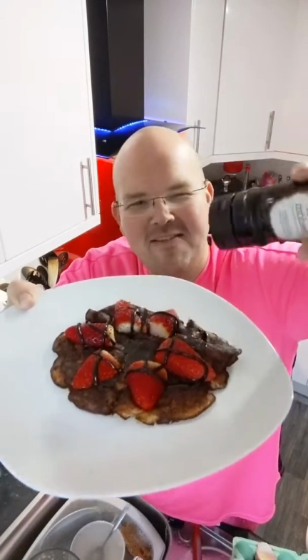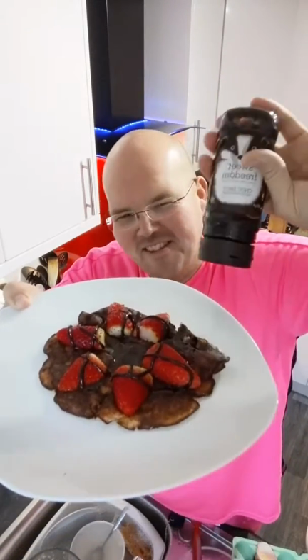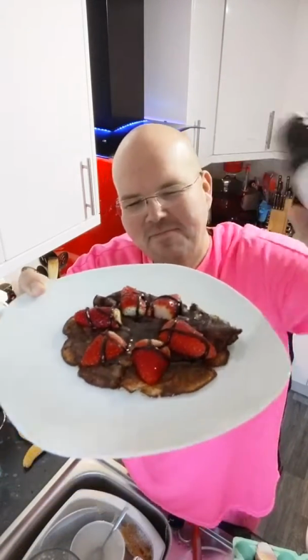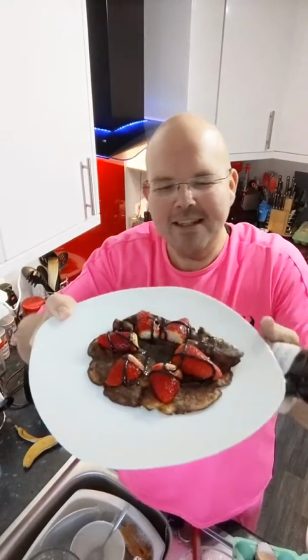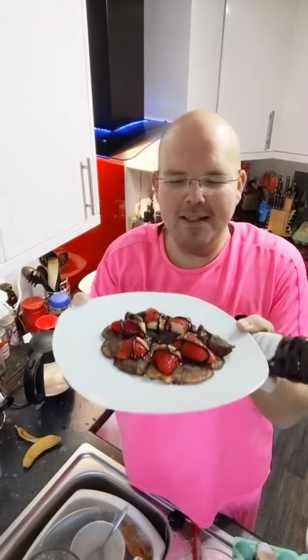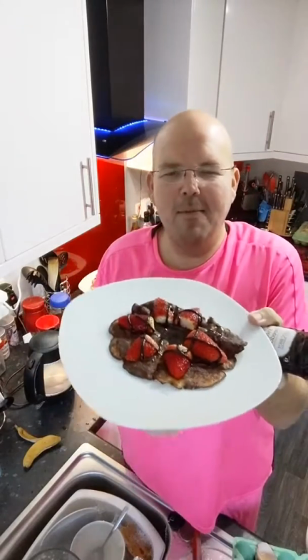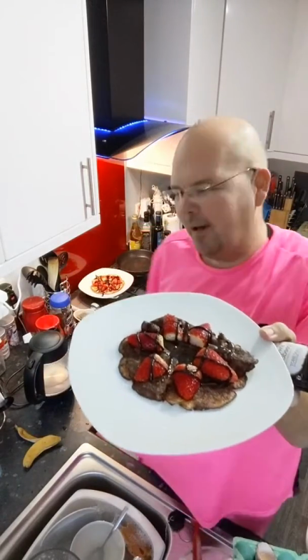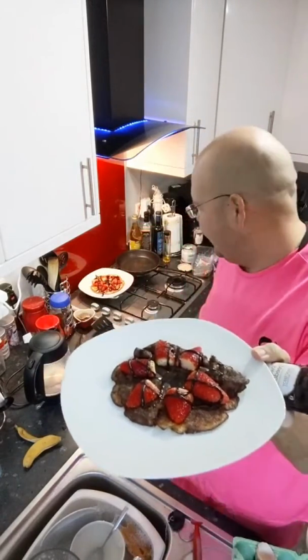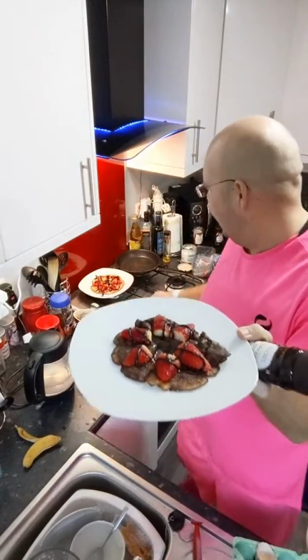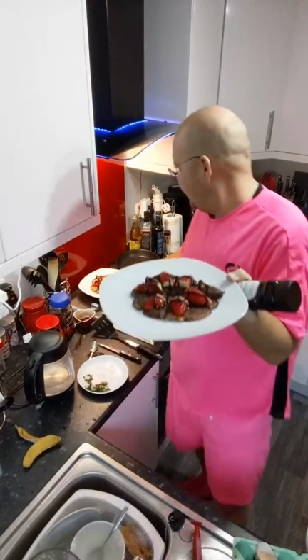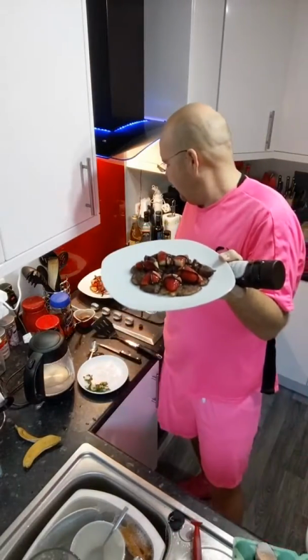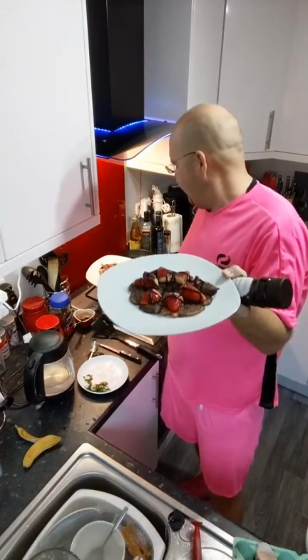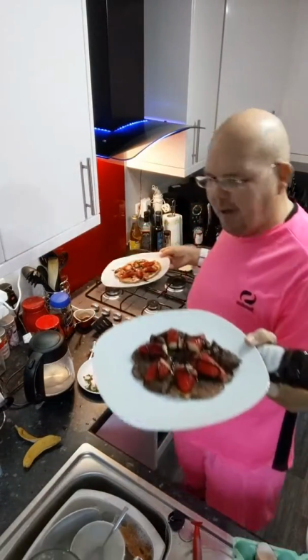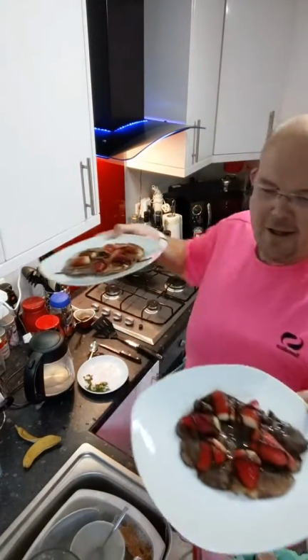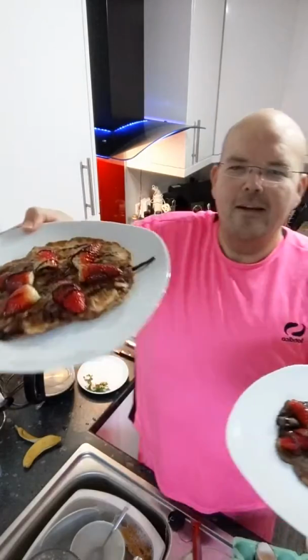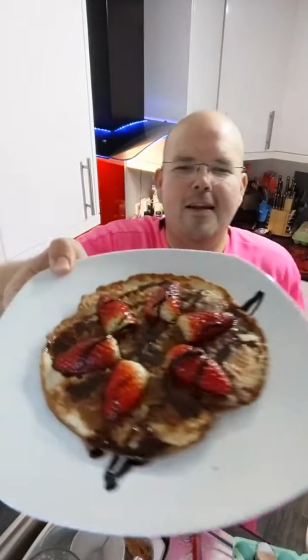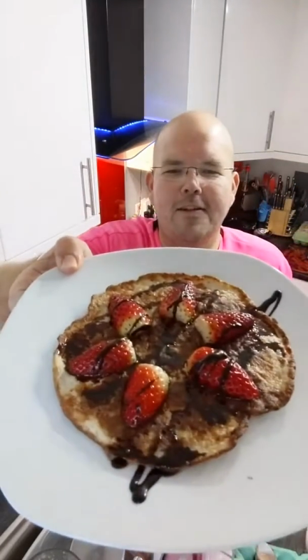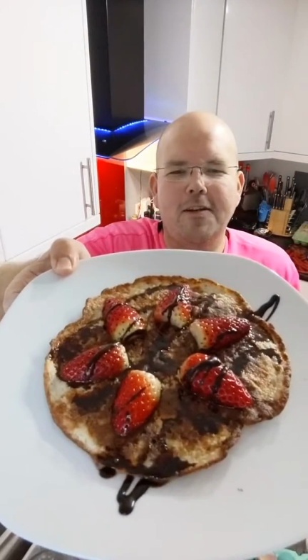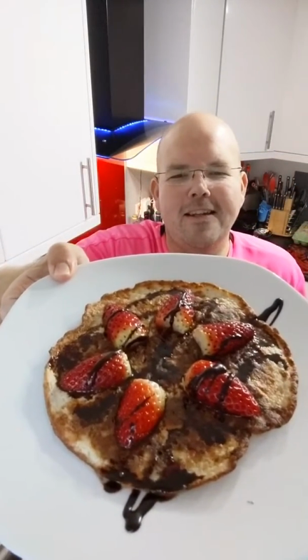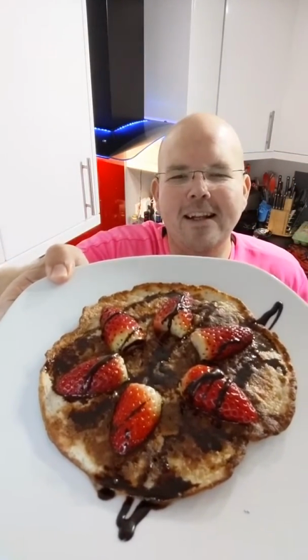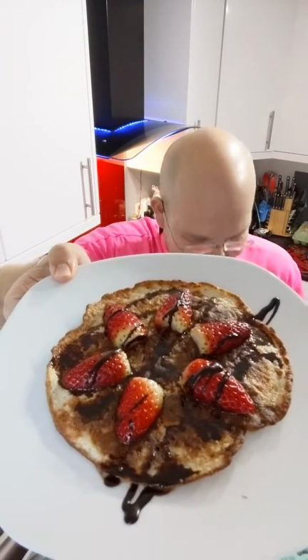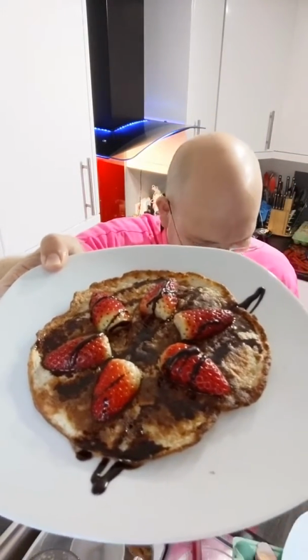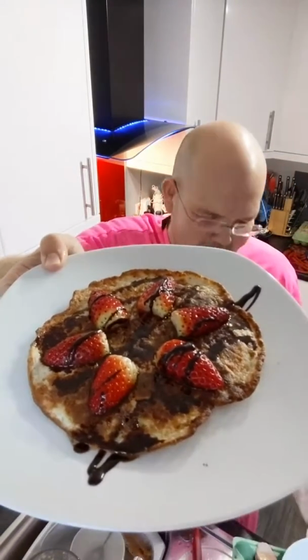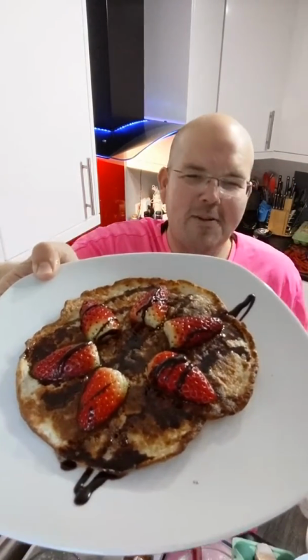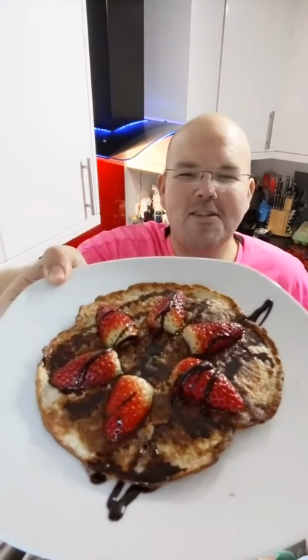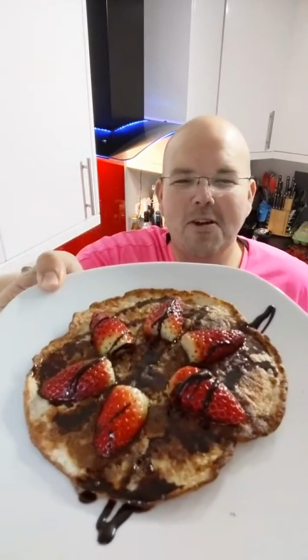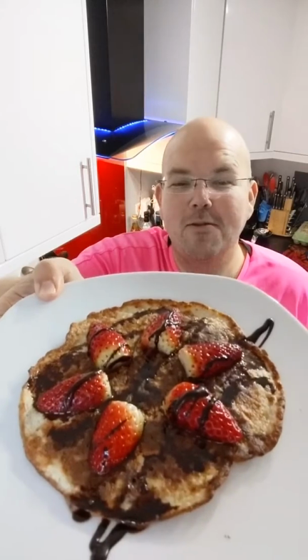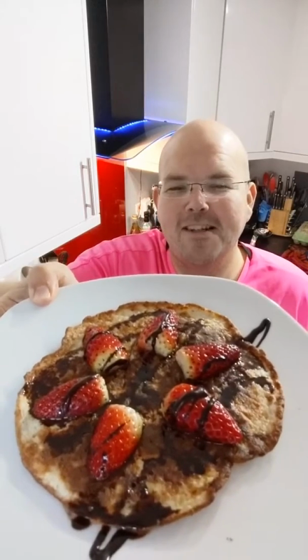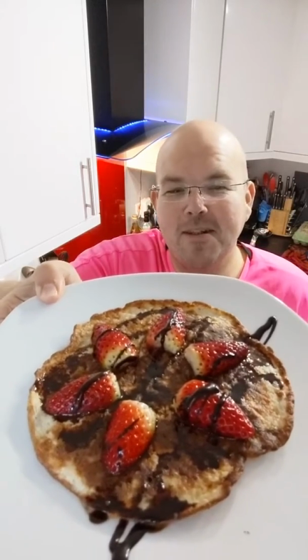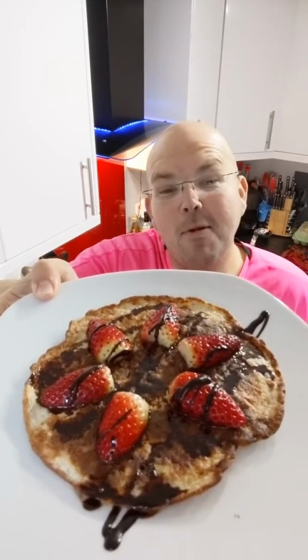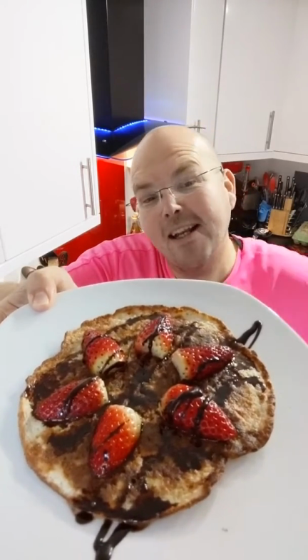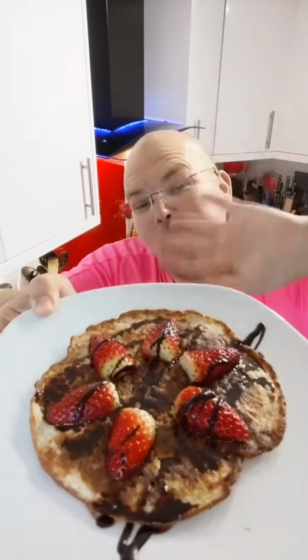That has been my banana pancakes. If you'd like to watch this video from the beginning to see how it looks when you cook it slowly, go to my YouTube channel at youtube.com/joanybunting. Happy pancake day — bye!